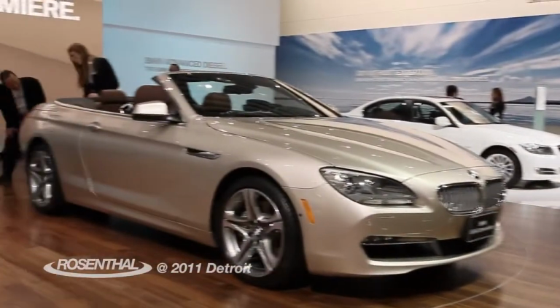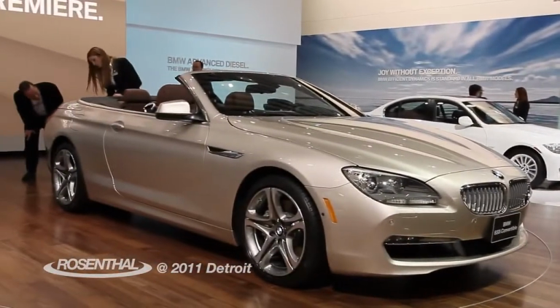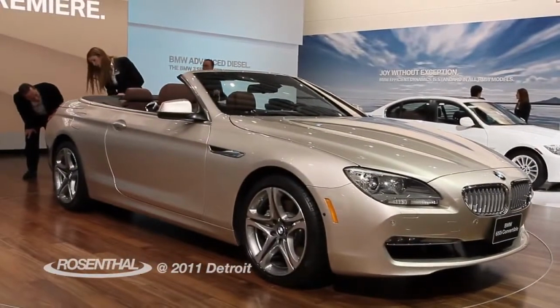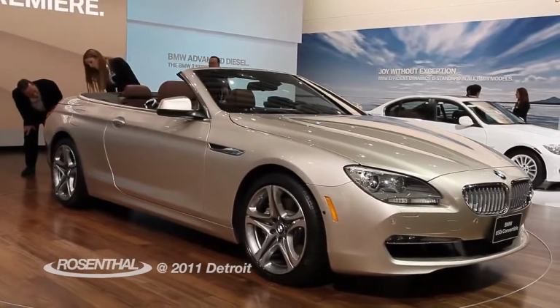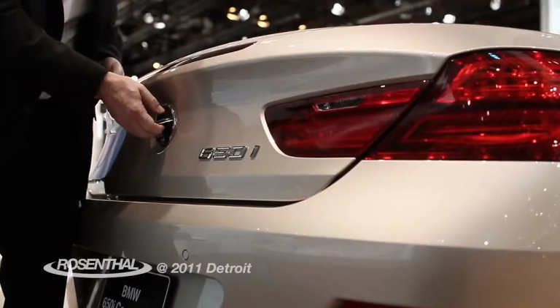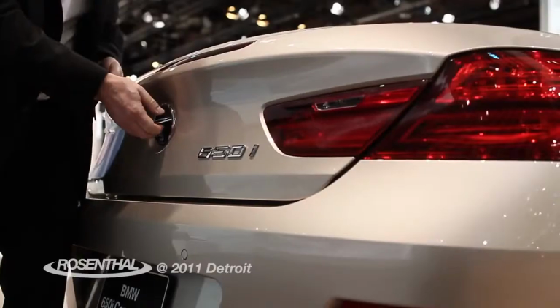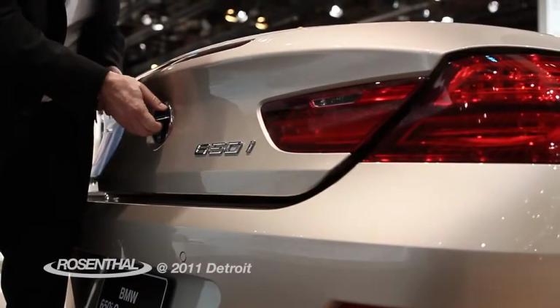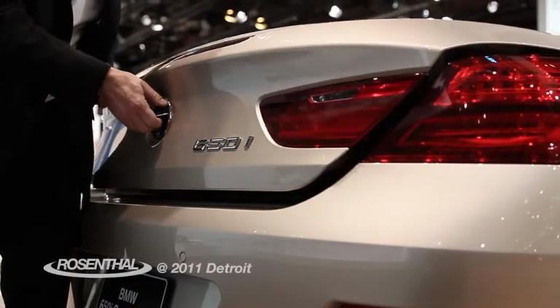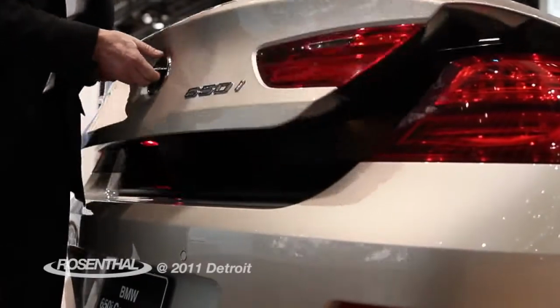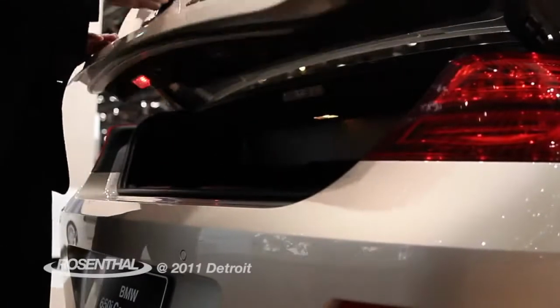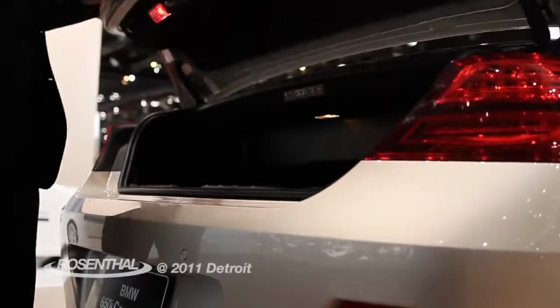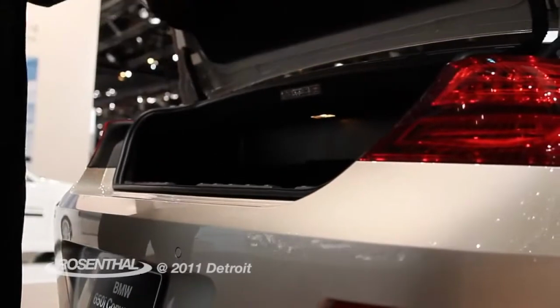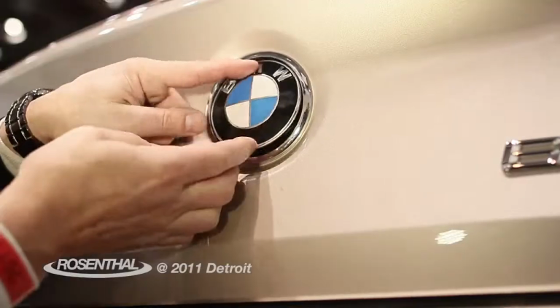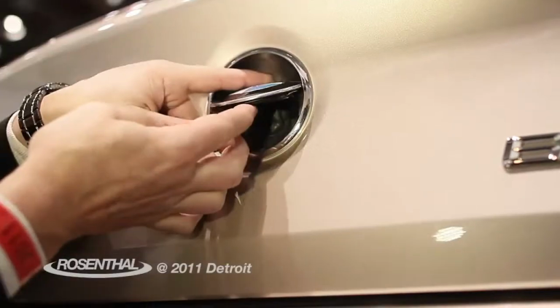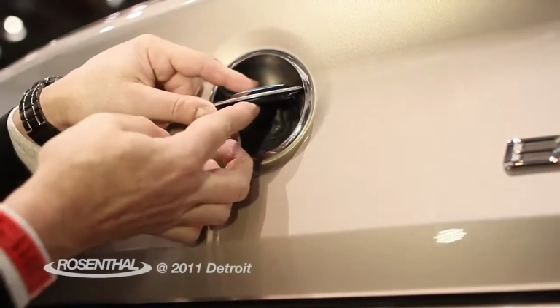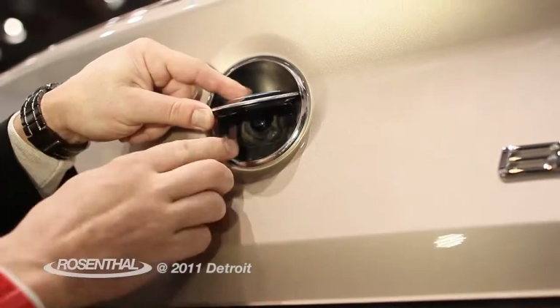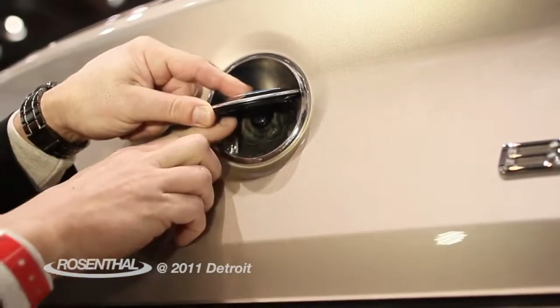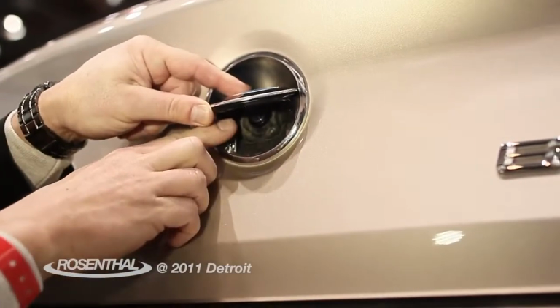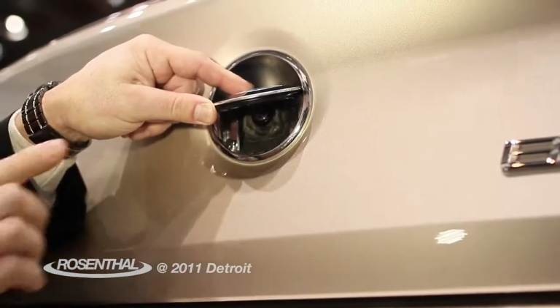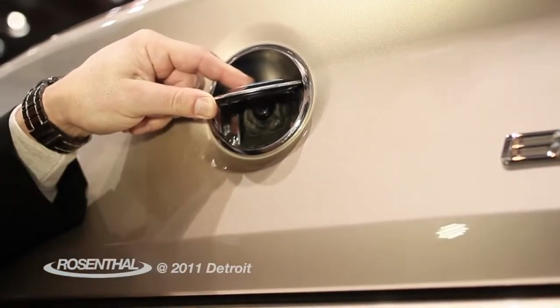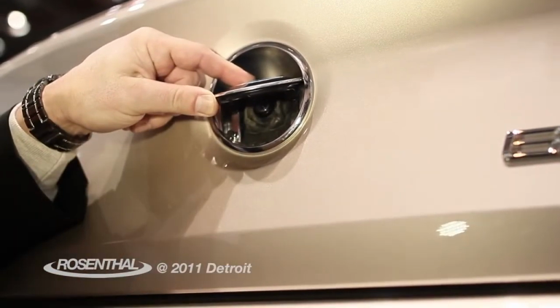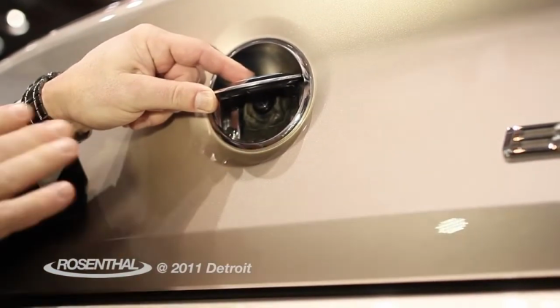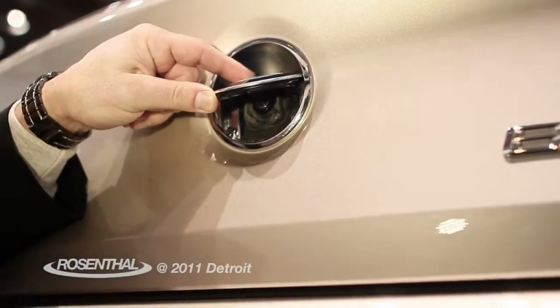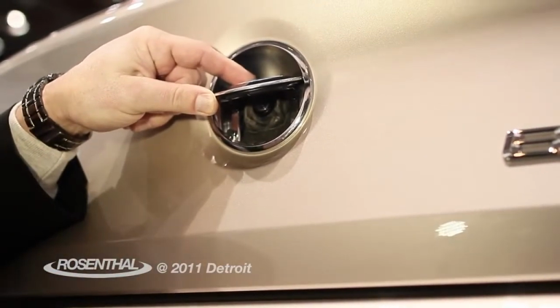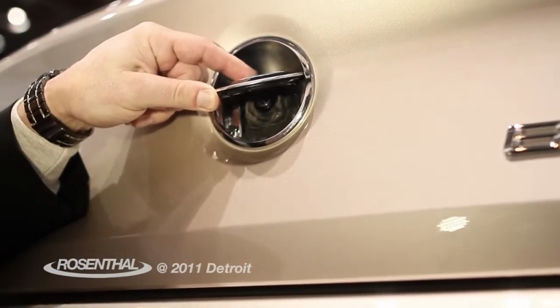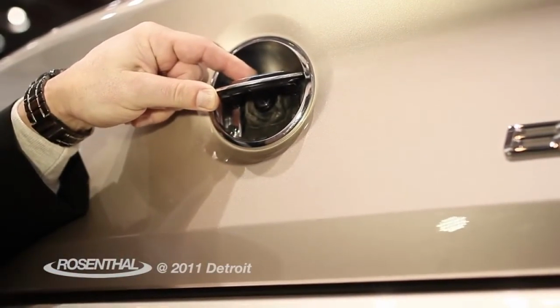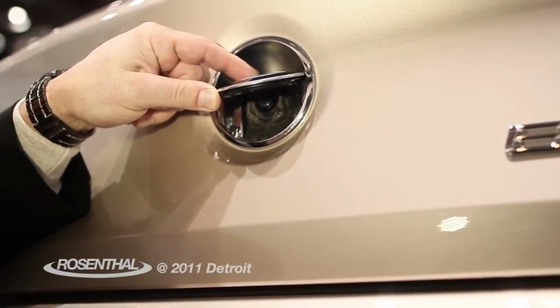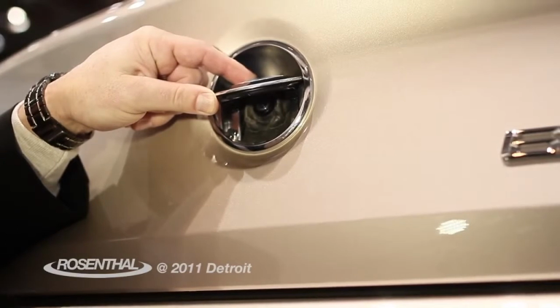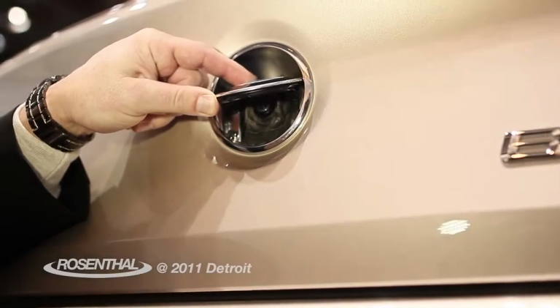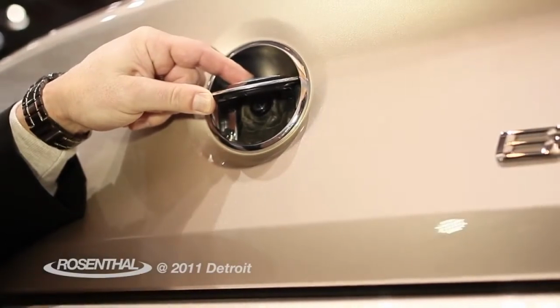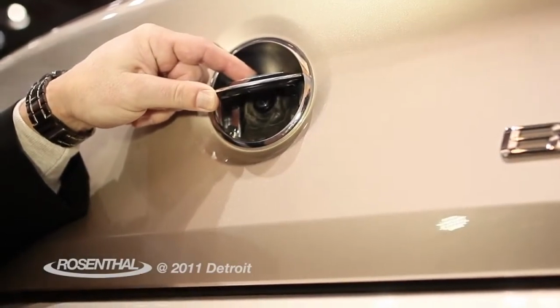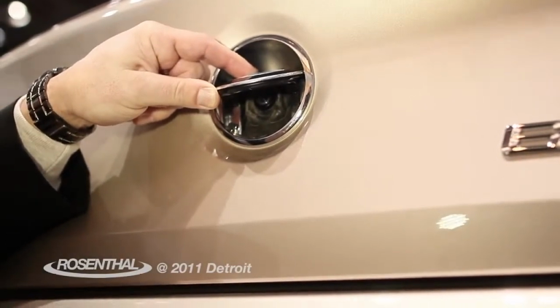One of the cool features here is the release for the back. When you put the car in reverse, the backup camera actually pops out, and that way it keeps it free from dirt and dust.